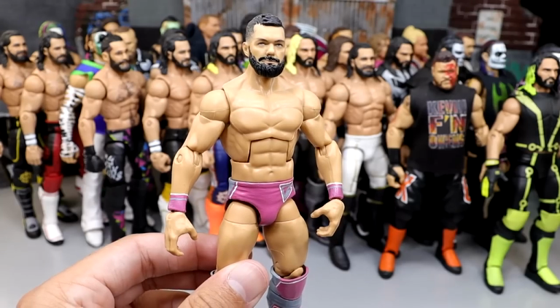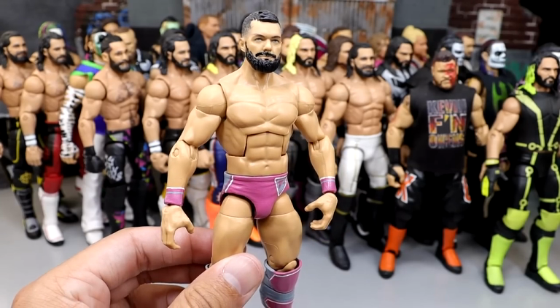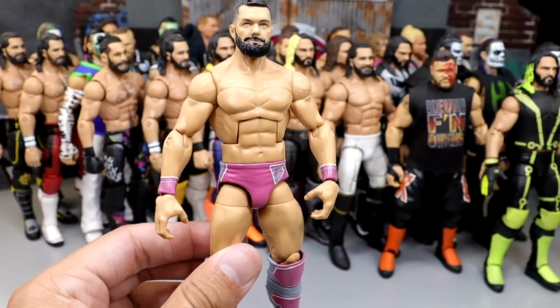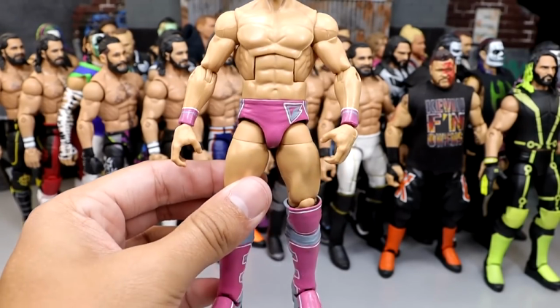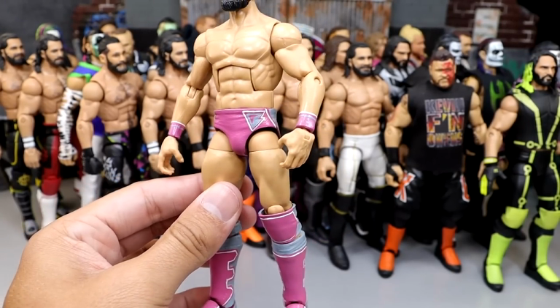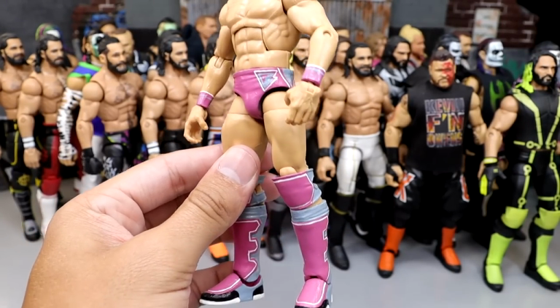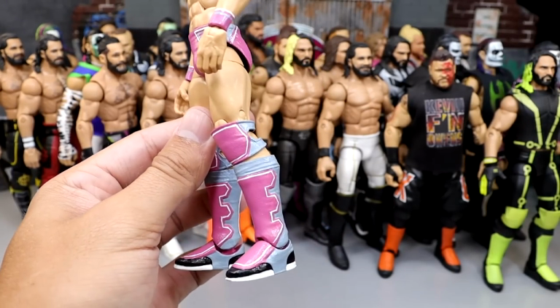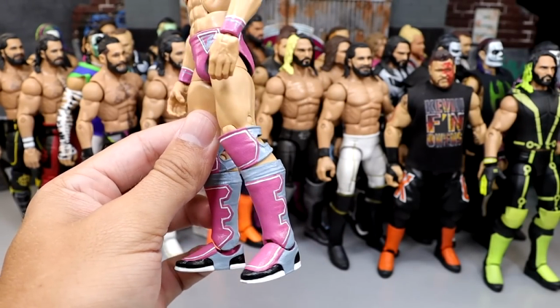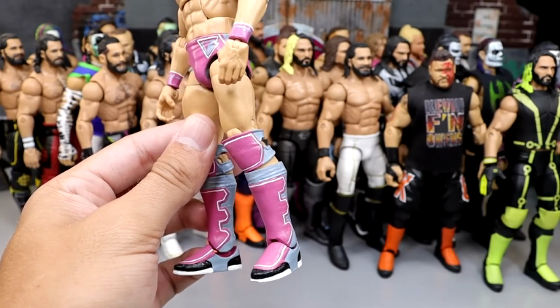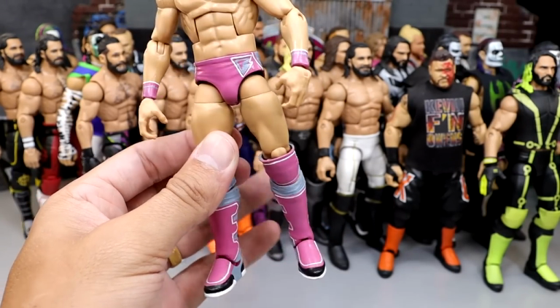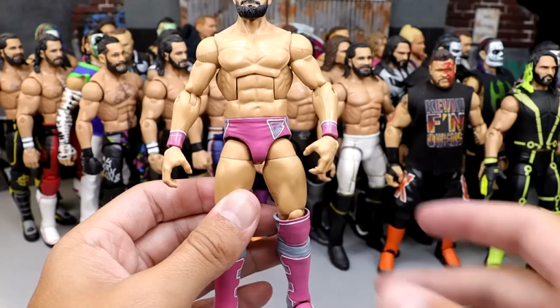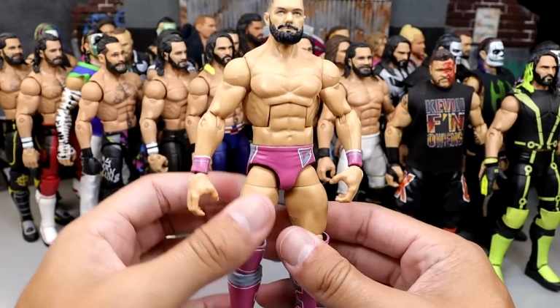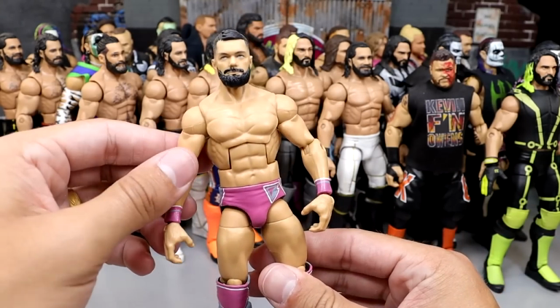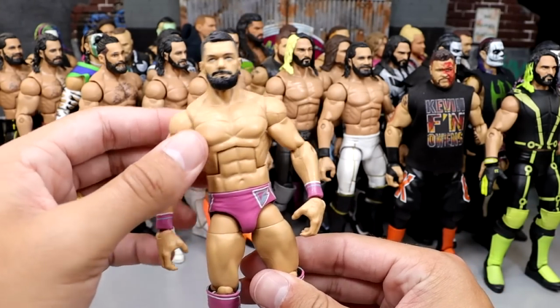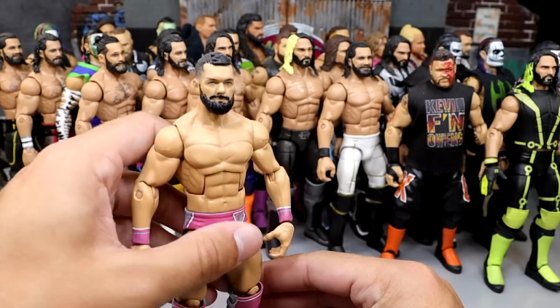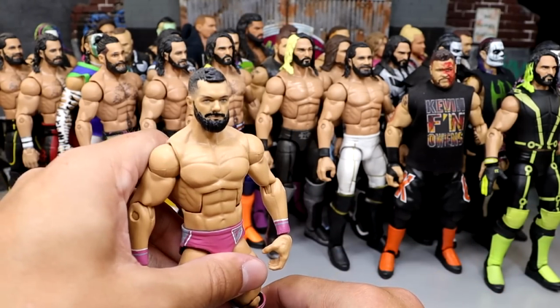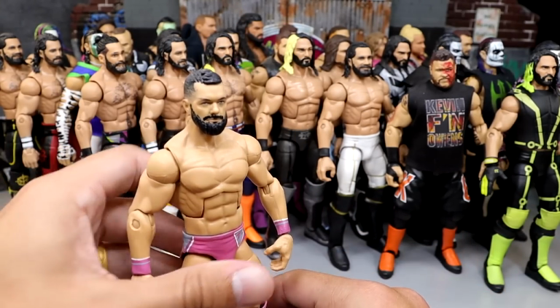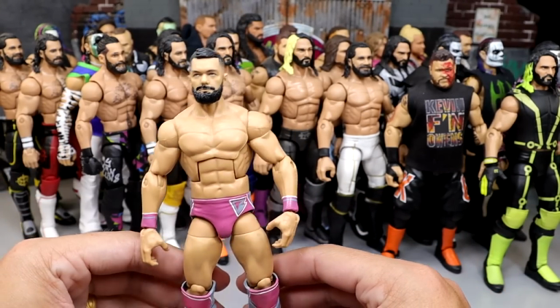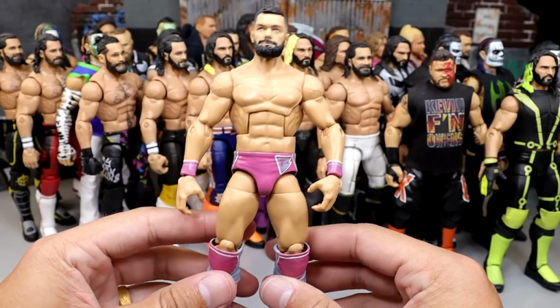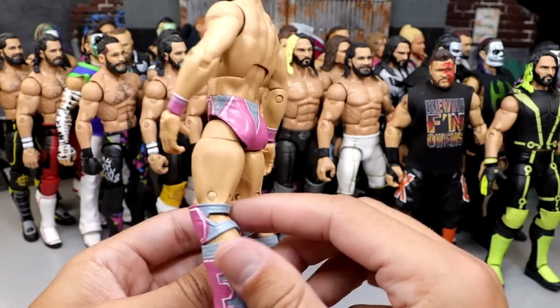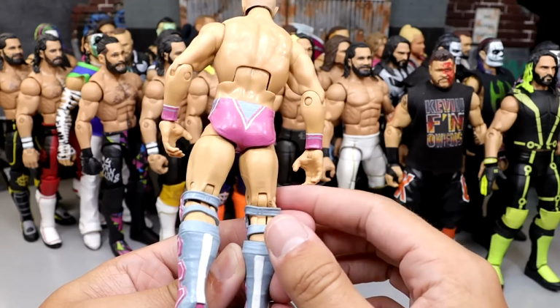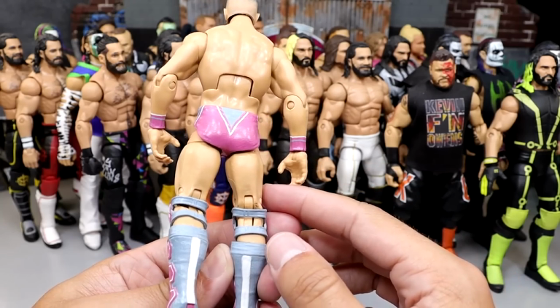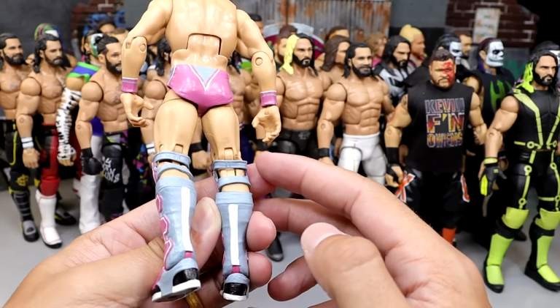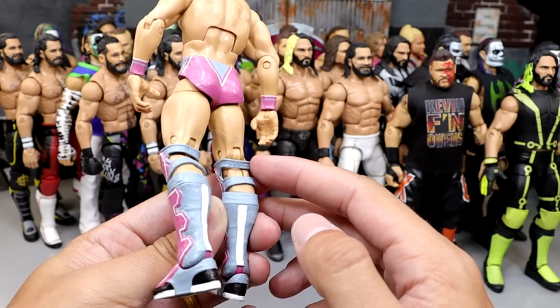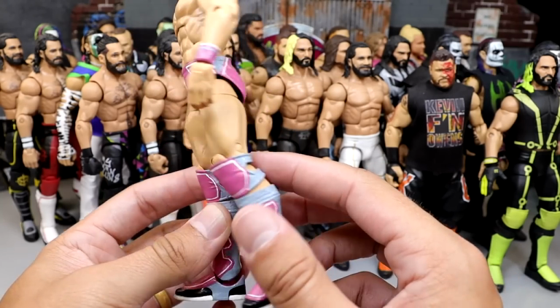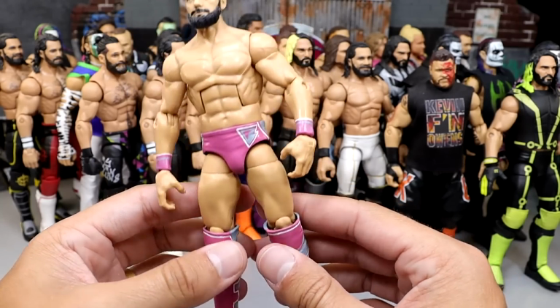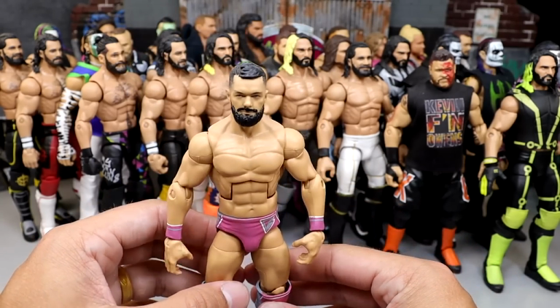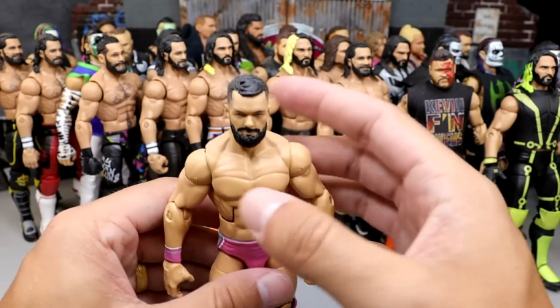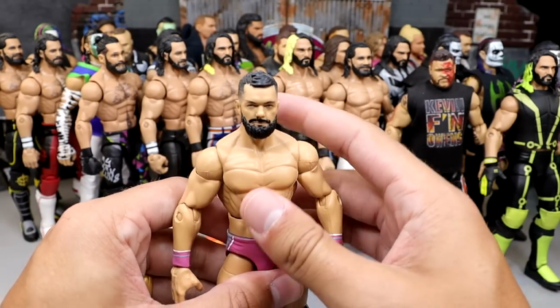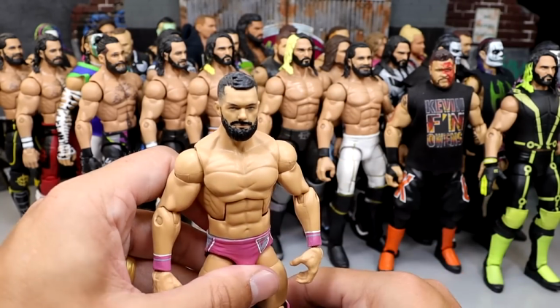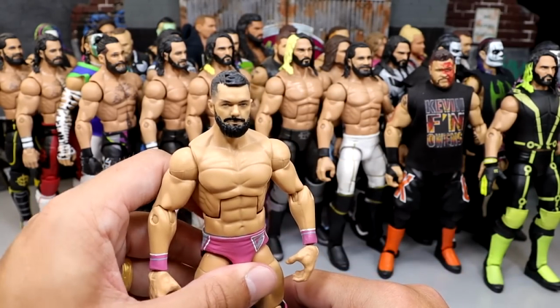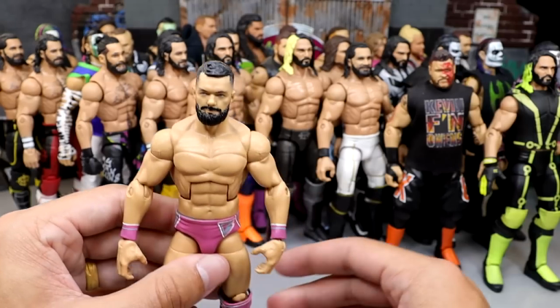We also have a pink attire Finn Balor — pink and gray. Look how sweet this looks. Very unique, another one from my man Rob. I love this pink attire Finn Balor. Very clean stuff. All these people are so talented. Anybody that made a custom in this video is so talented because they're all so clean.